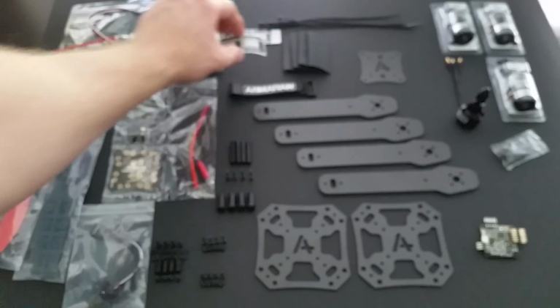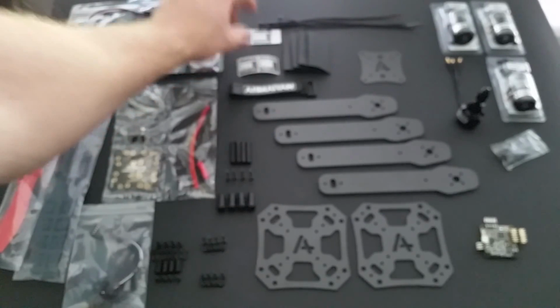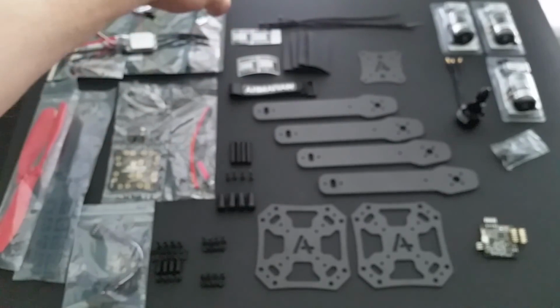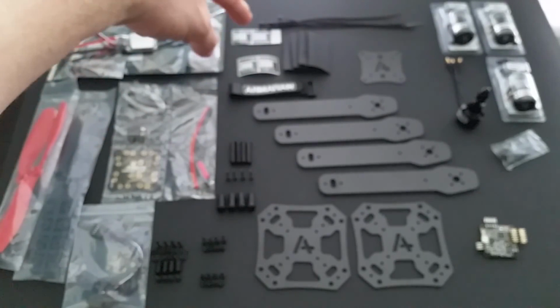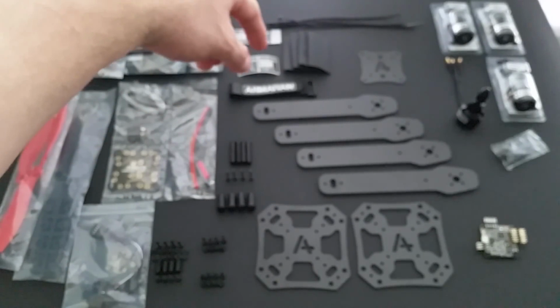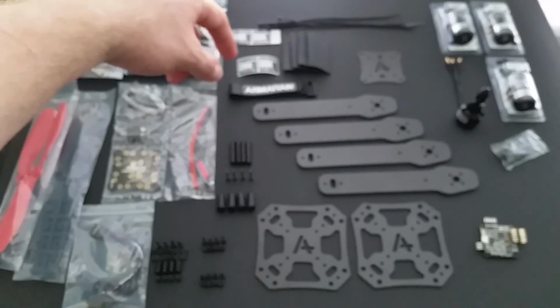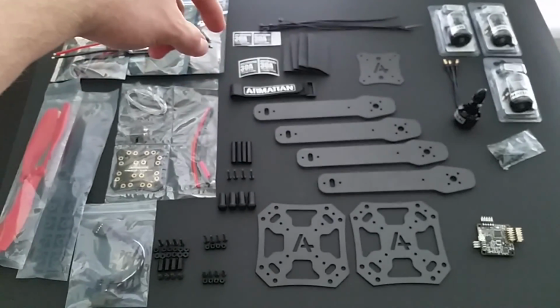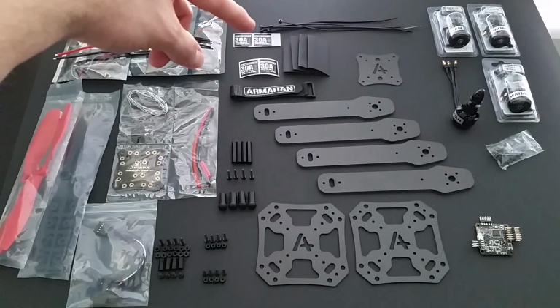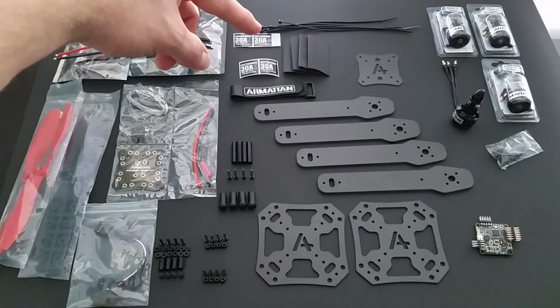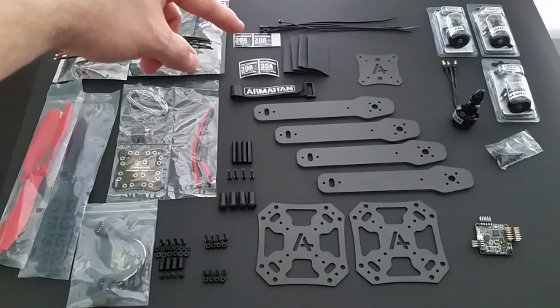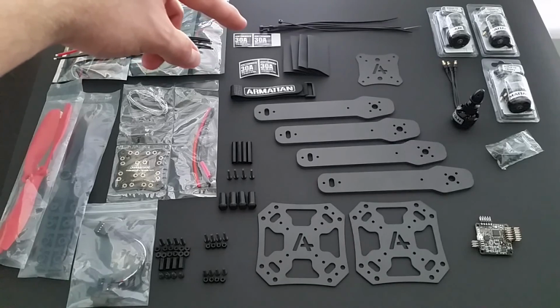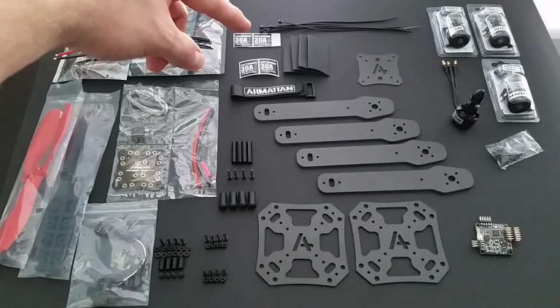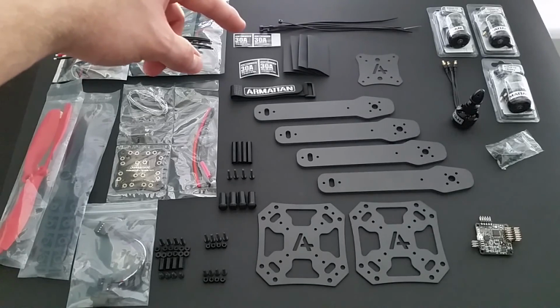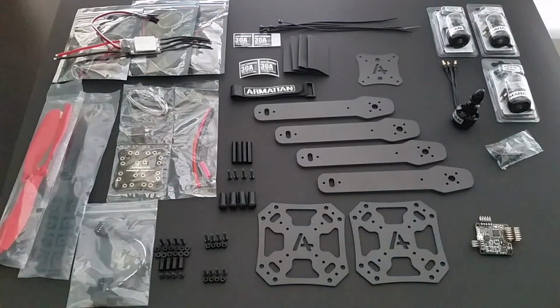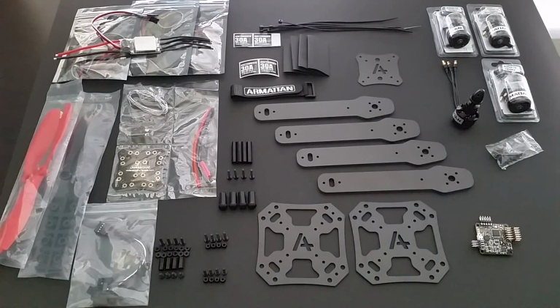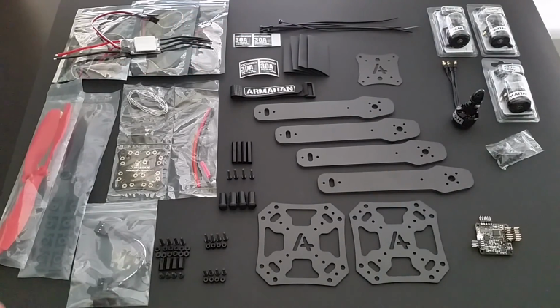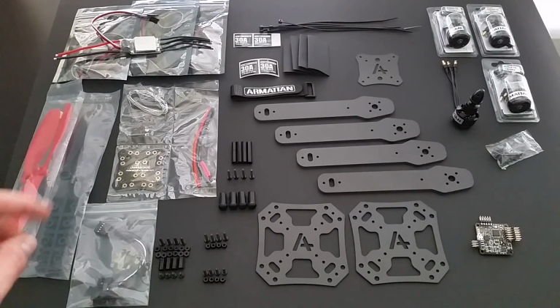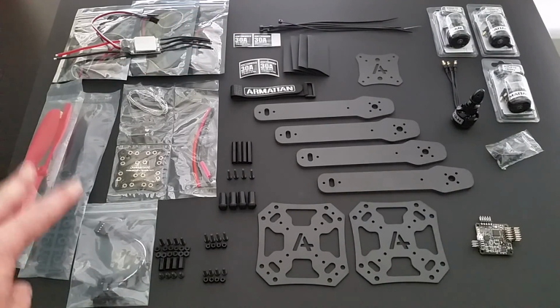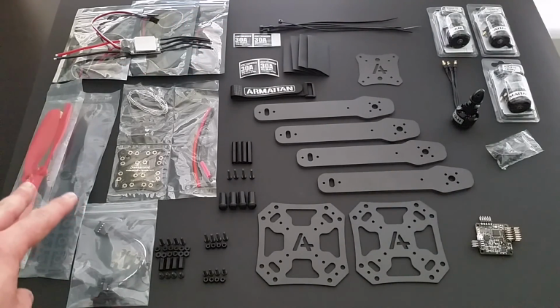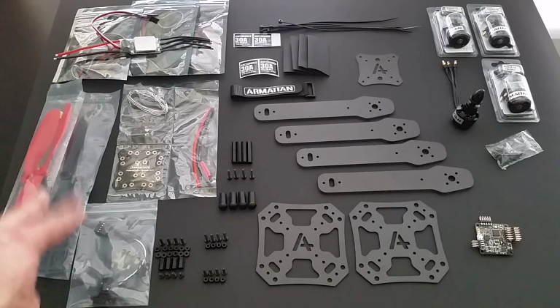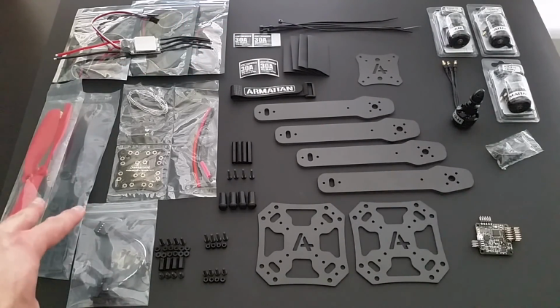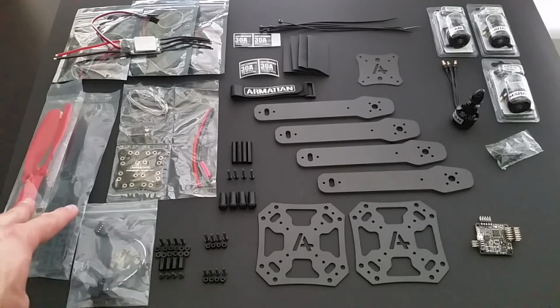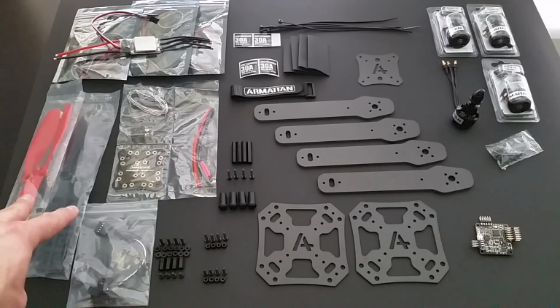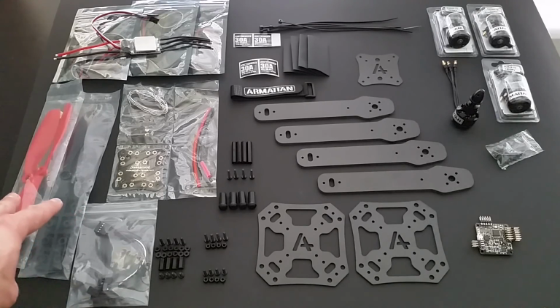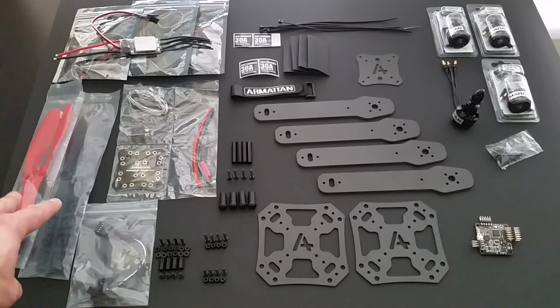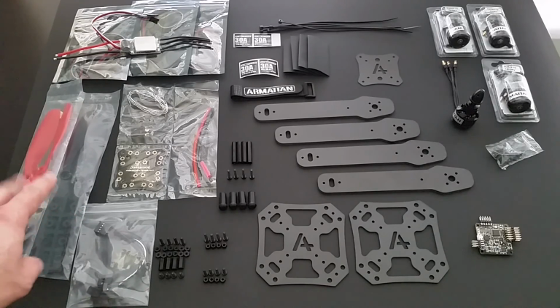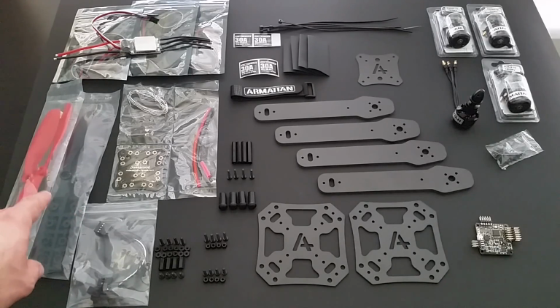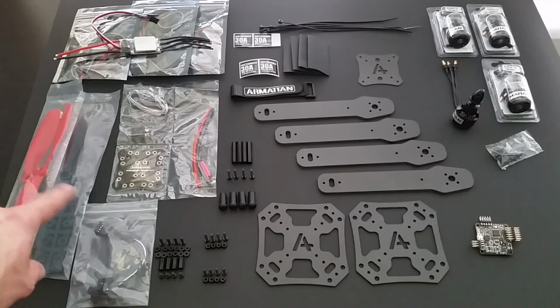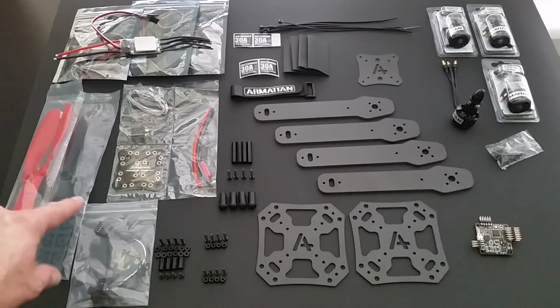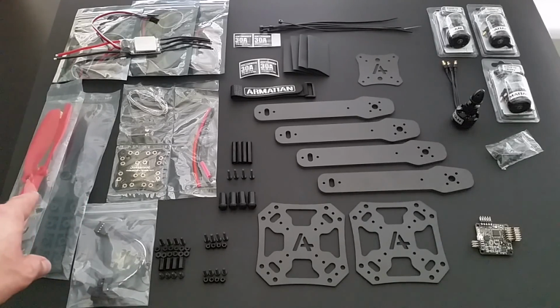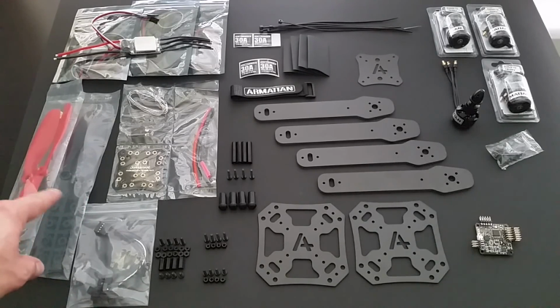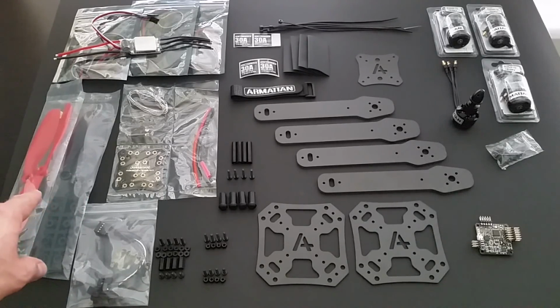Also included are zip ties to attach them to the arm, as well as a set of propellers — one in a different color for orientation.